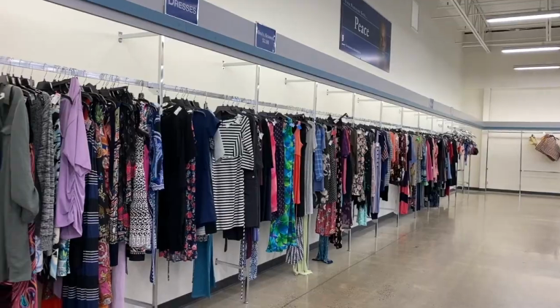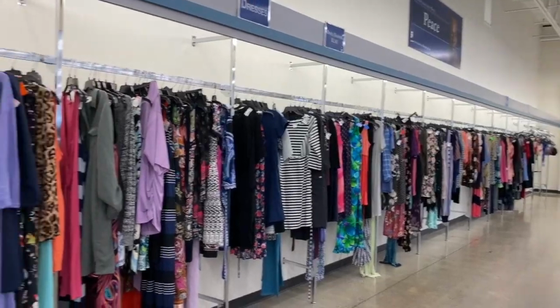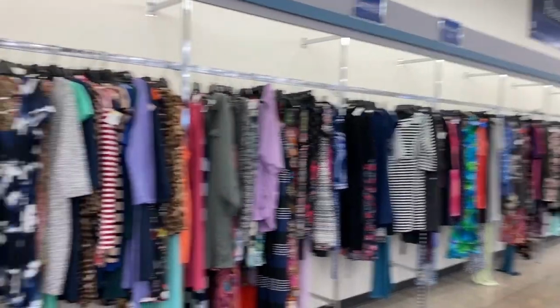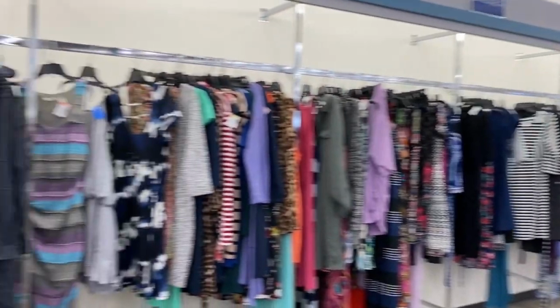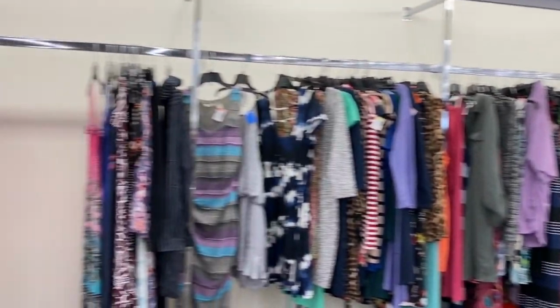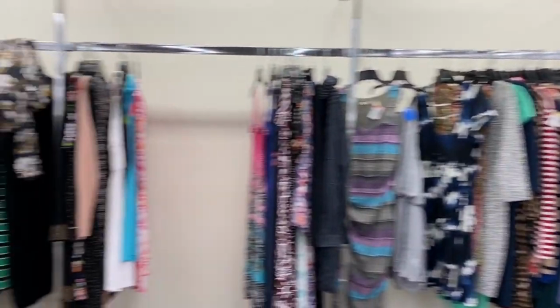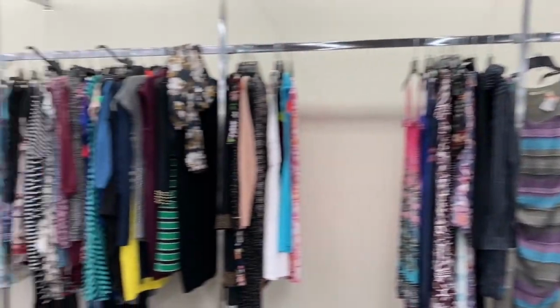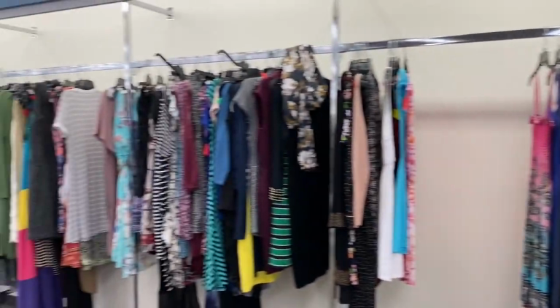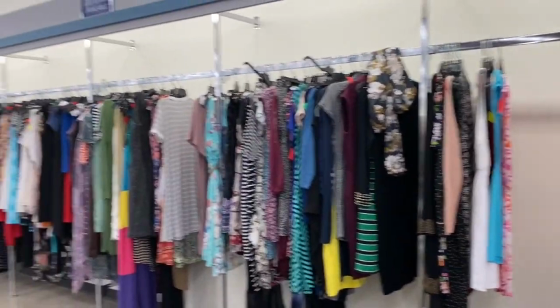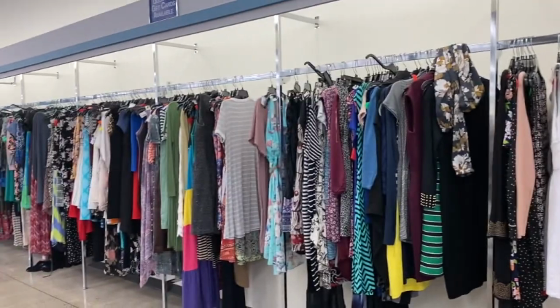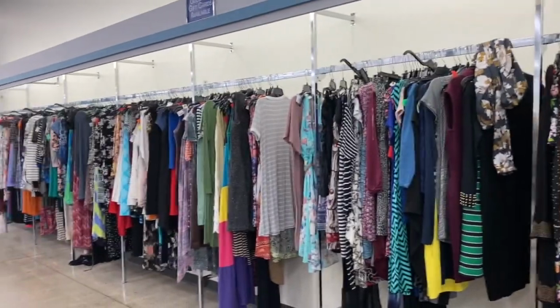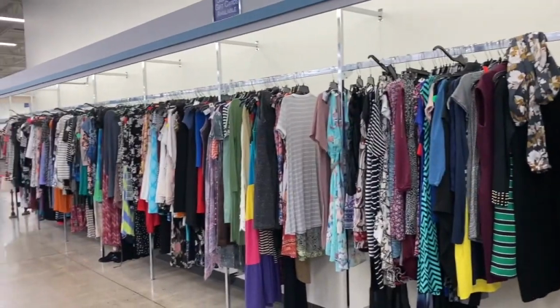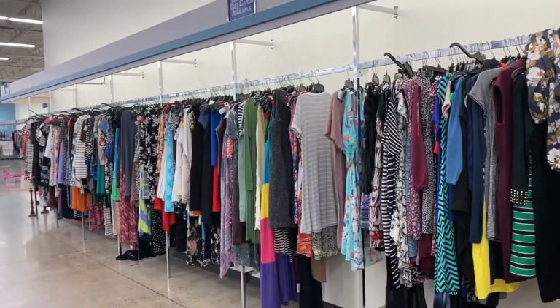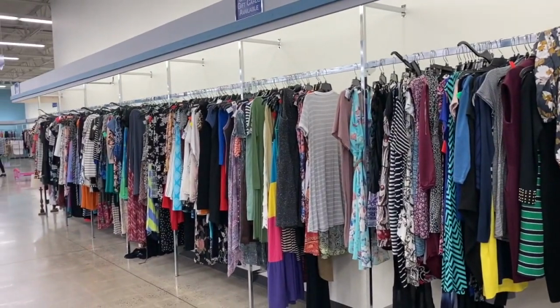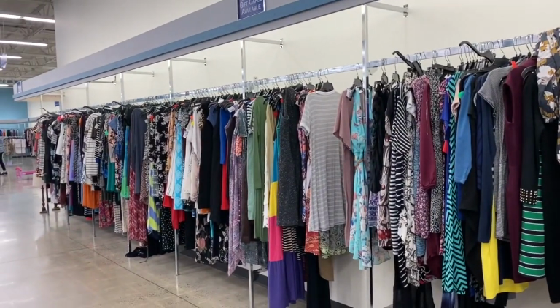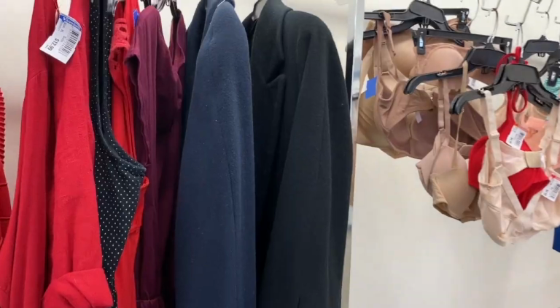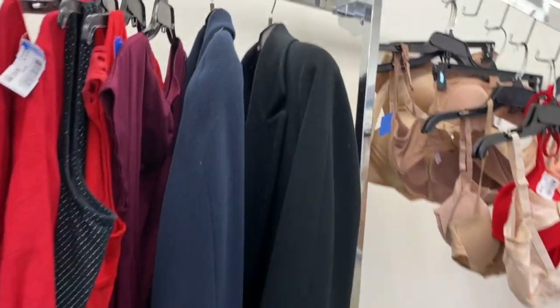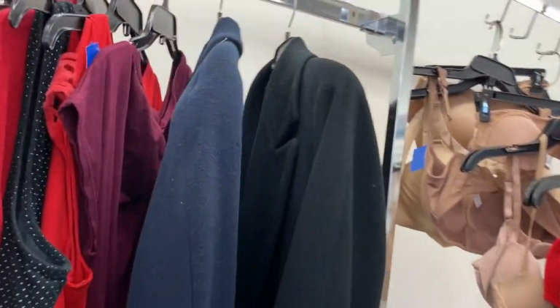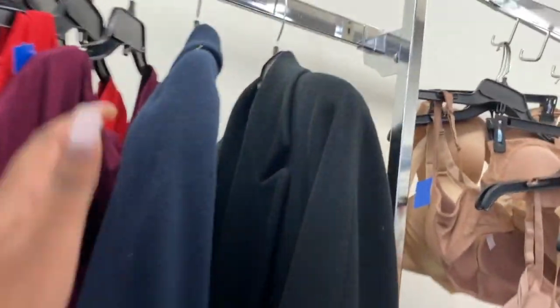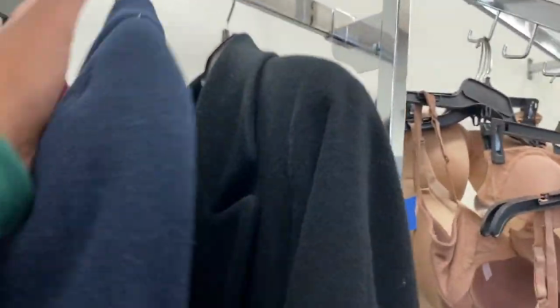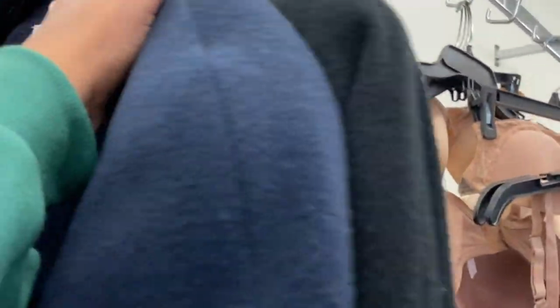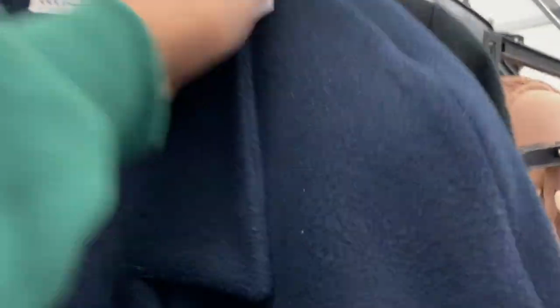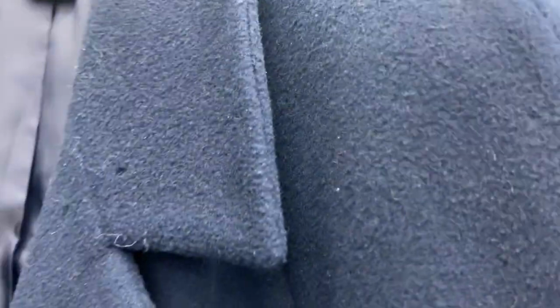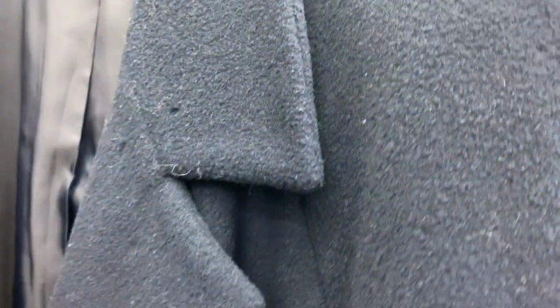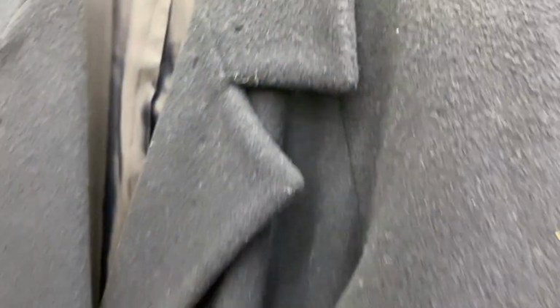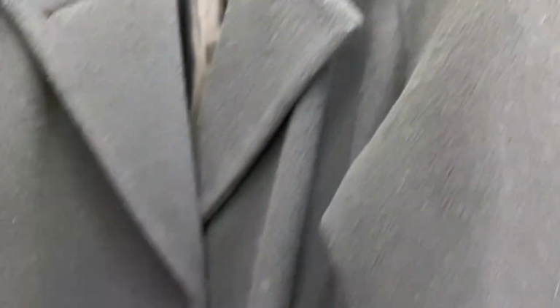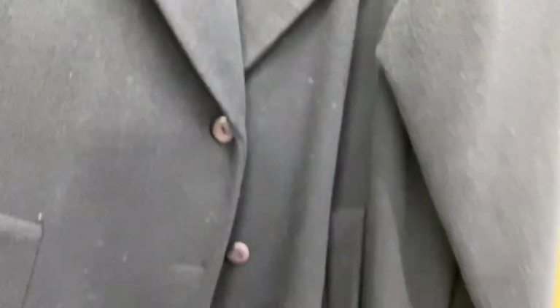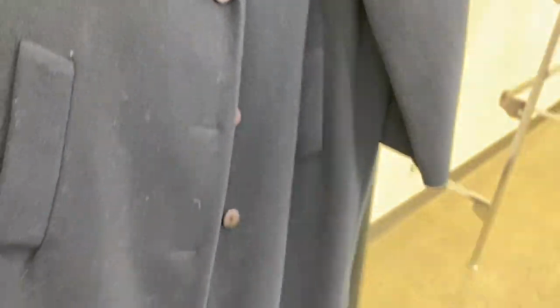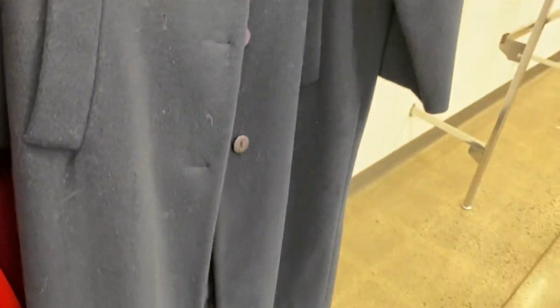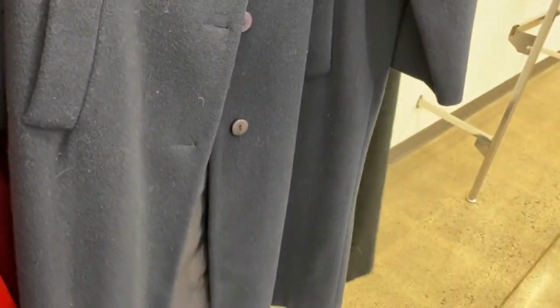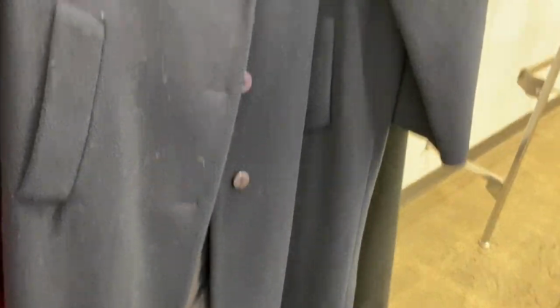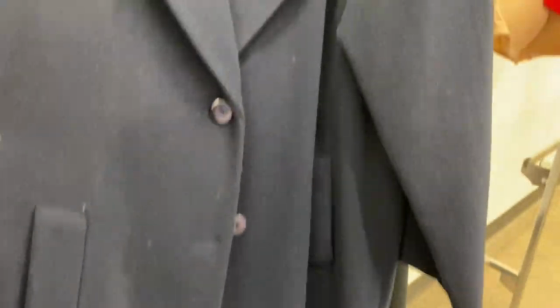That was cute — I like that design. Who made these? BCBG, of course, always ahead of the curve. Alright, moving to the dress section.